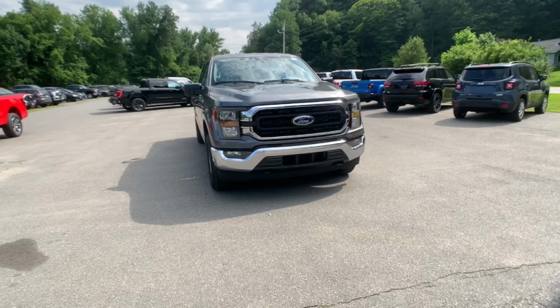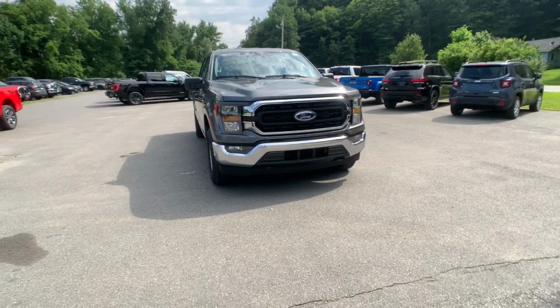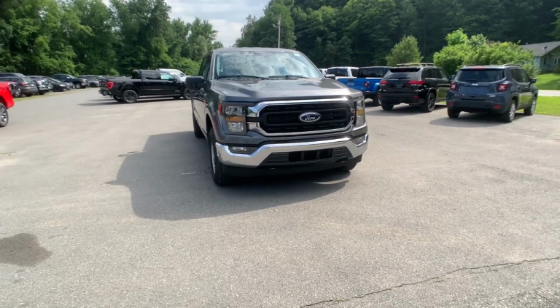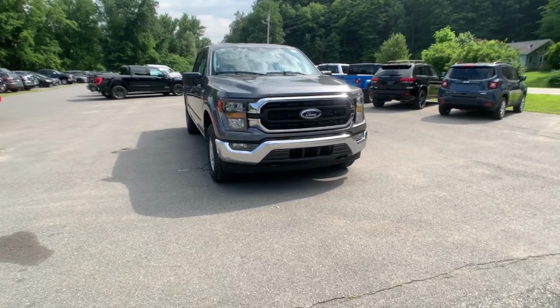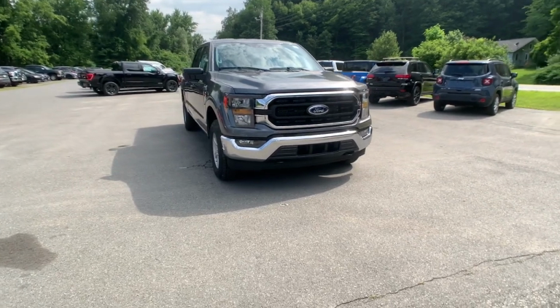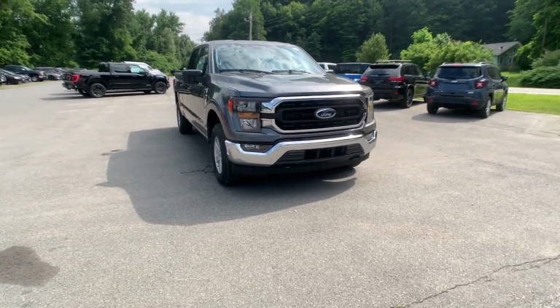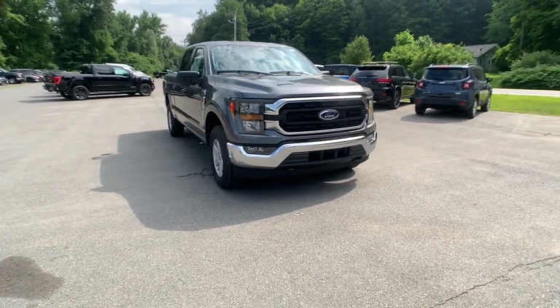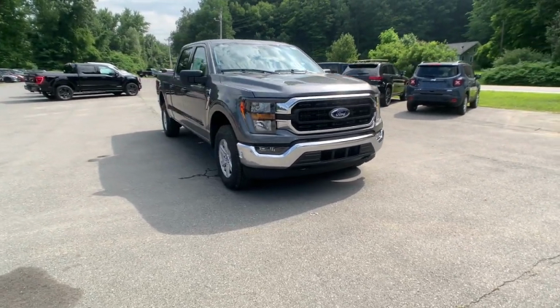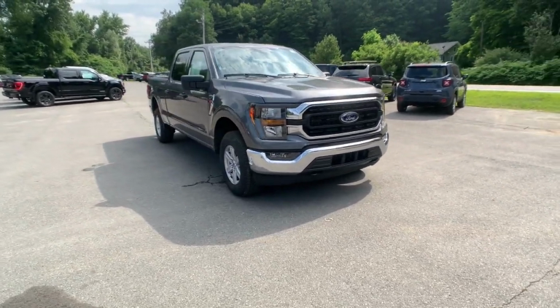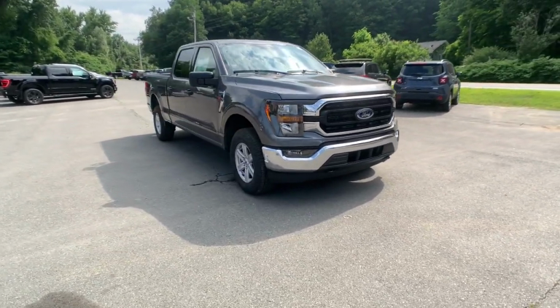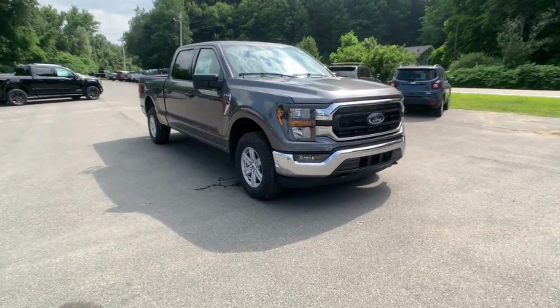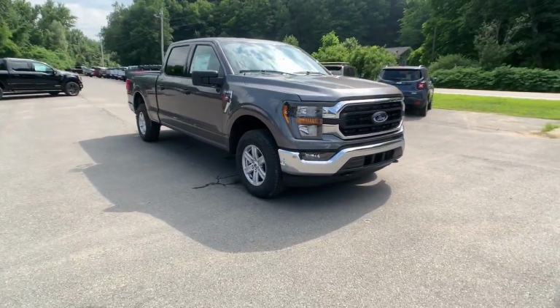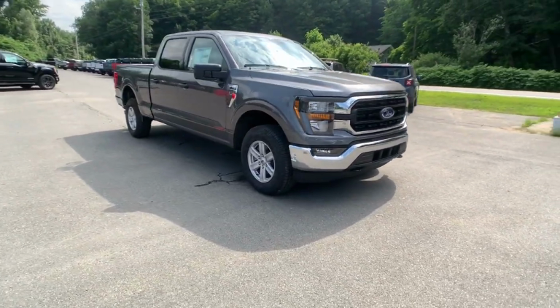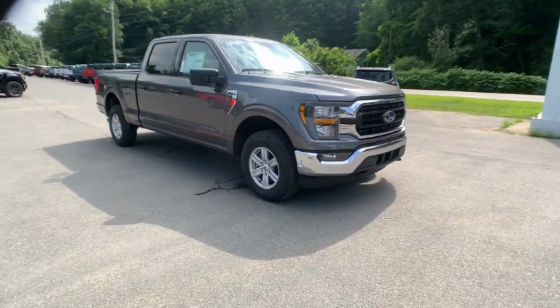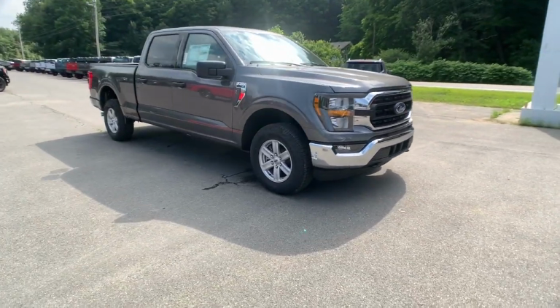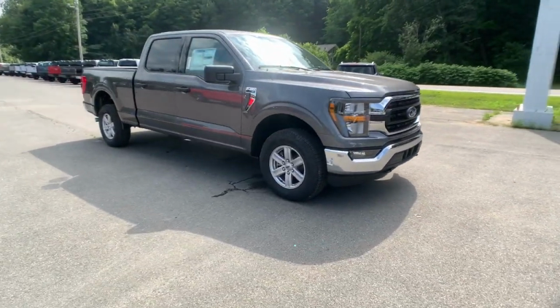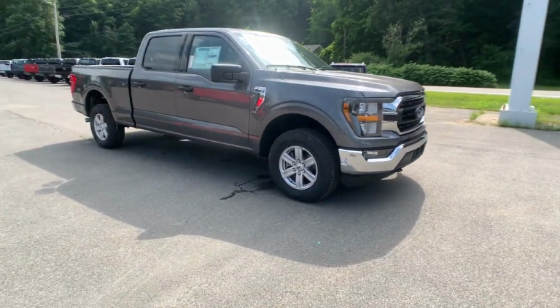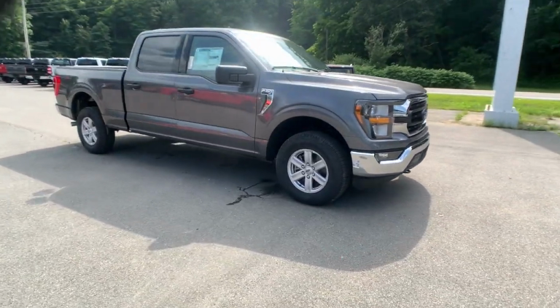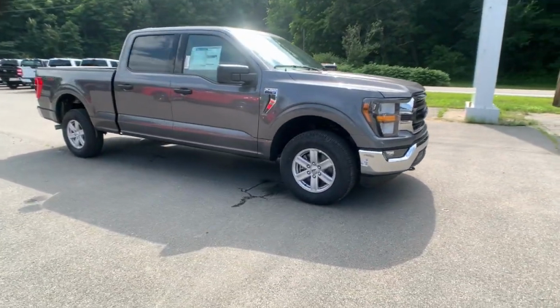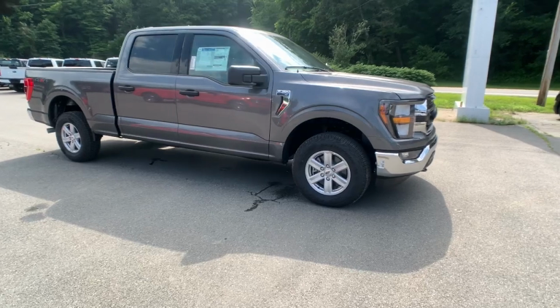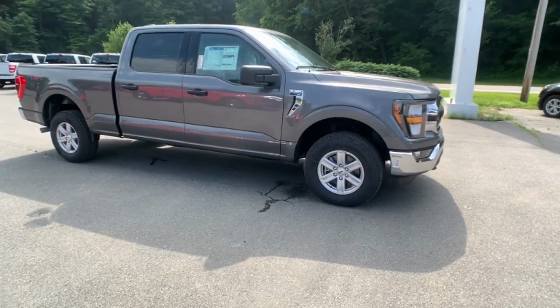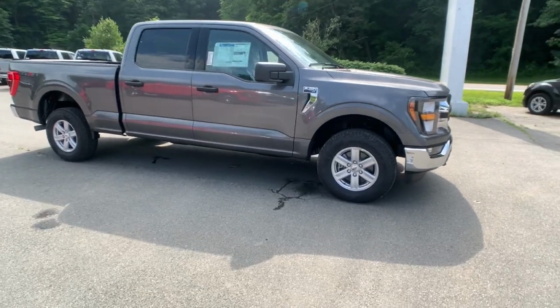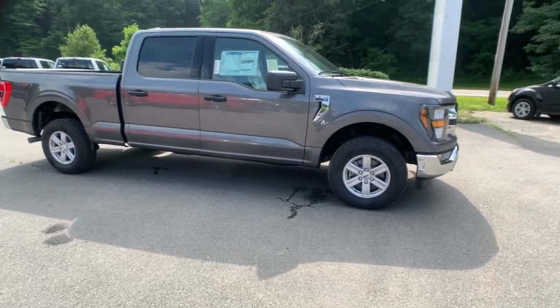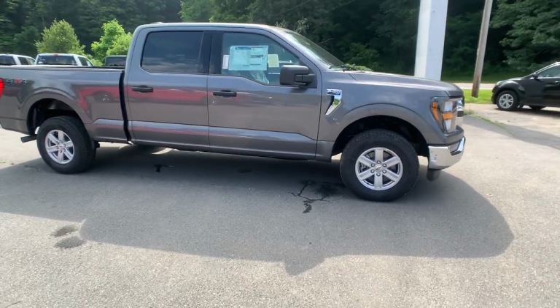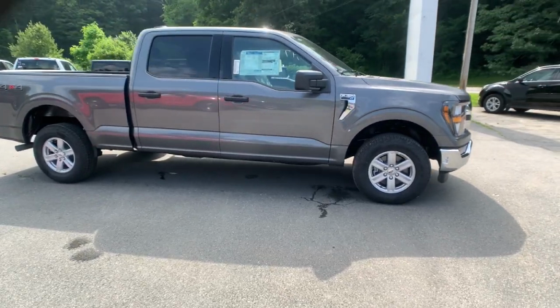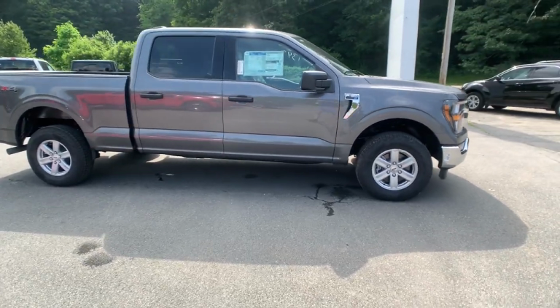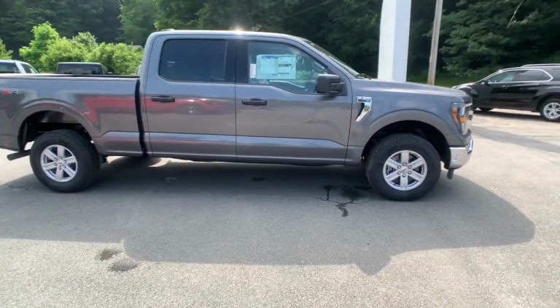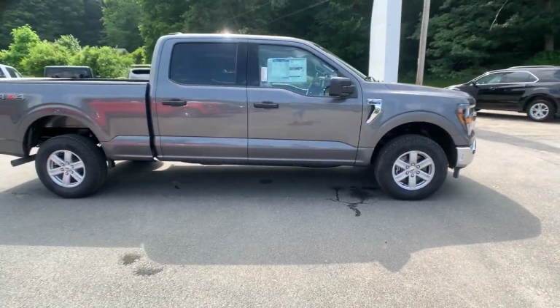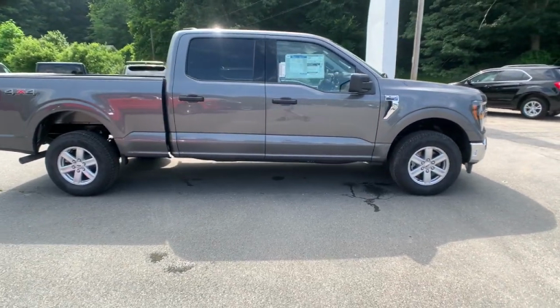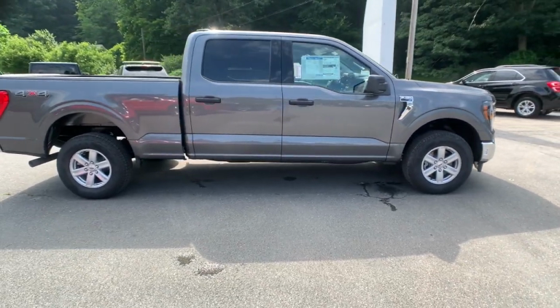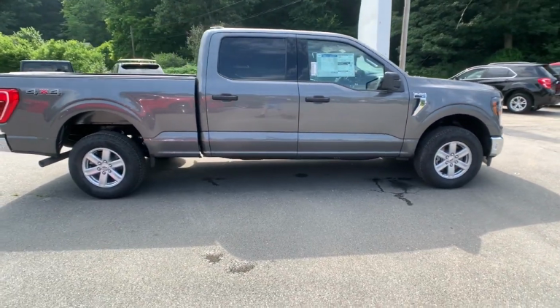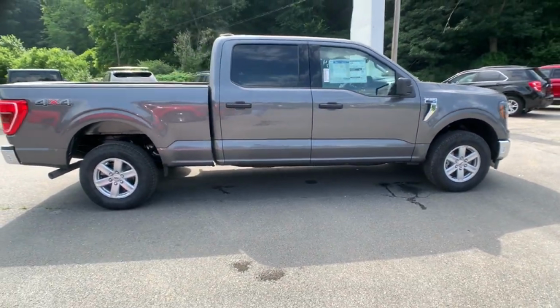Get into a car with value. 2023 Ford F-150 — take a closer look at this full-size F-150.